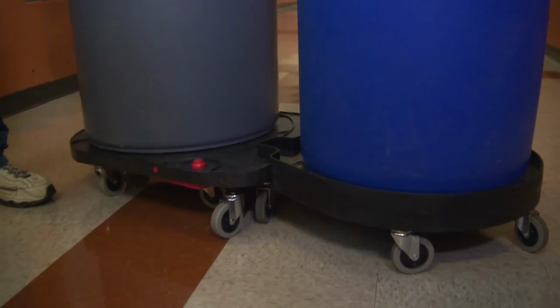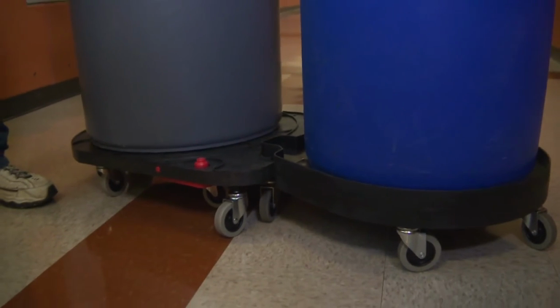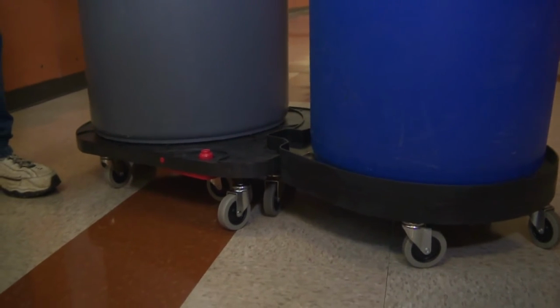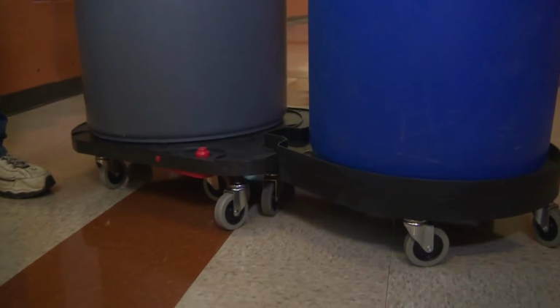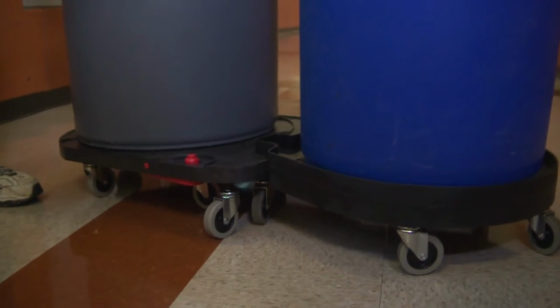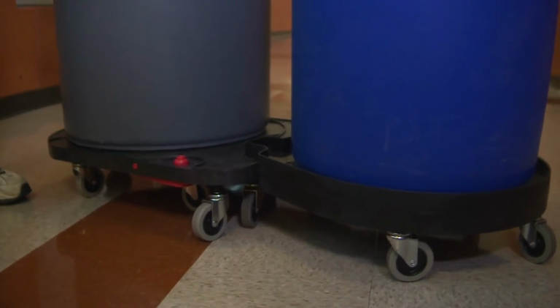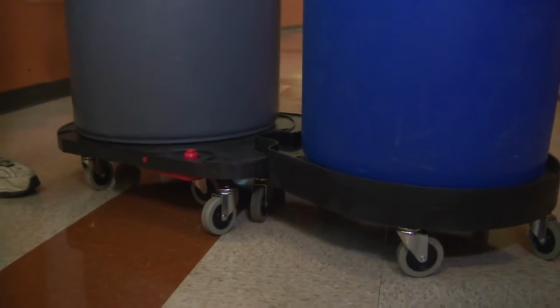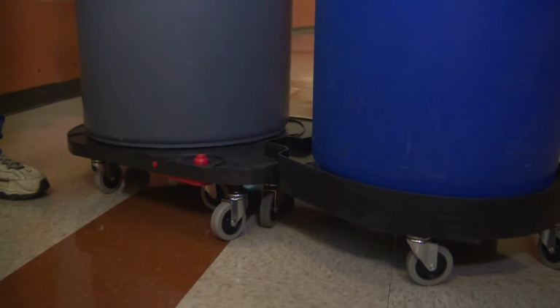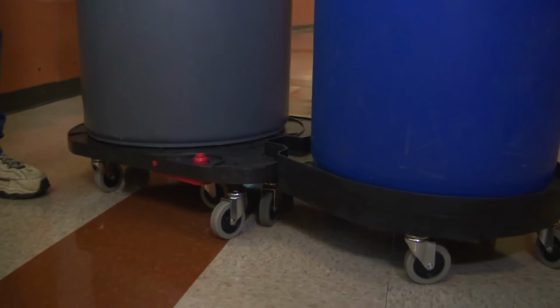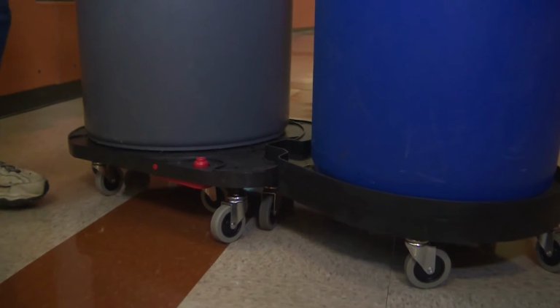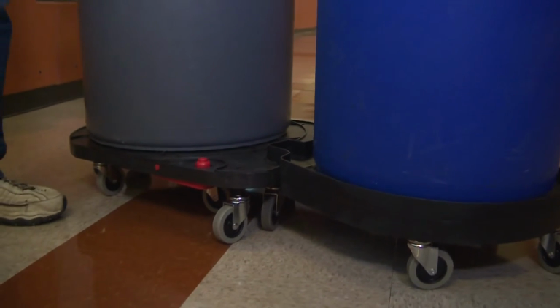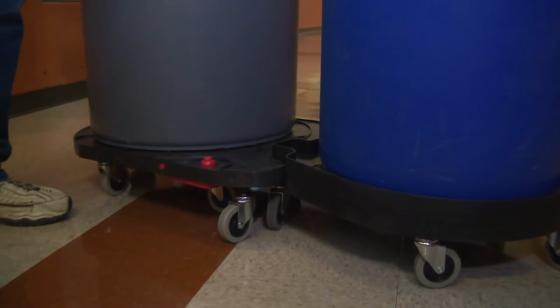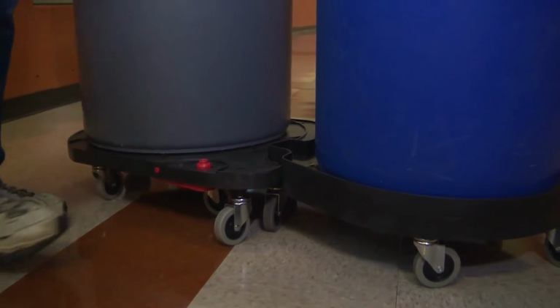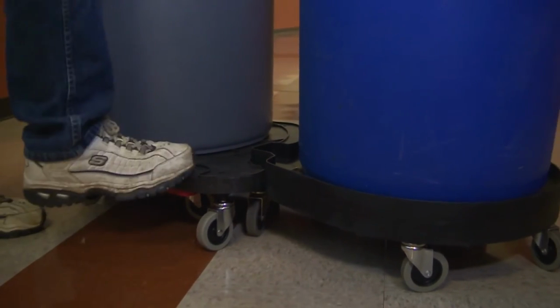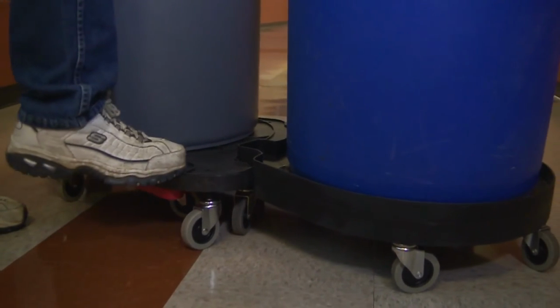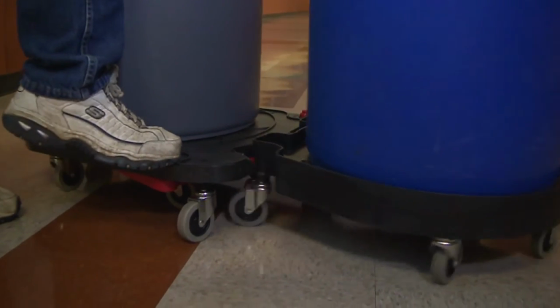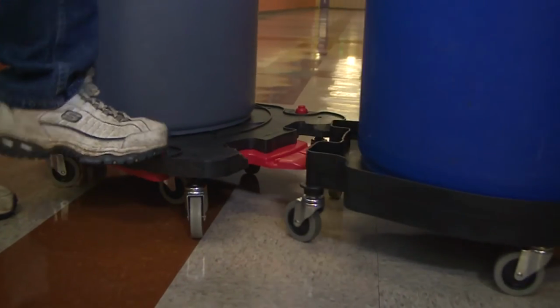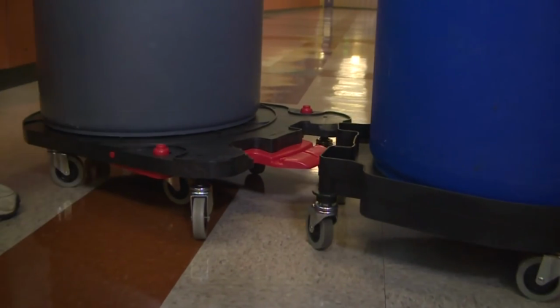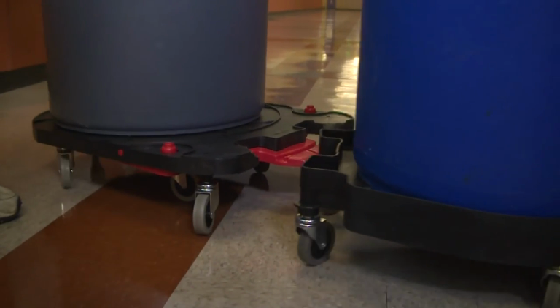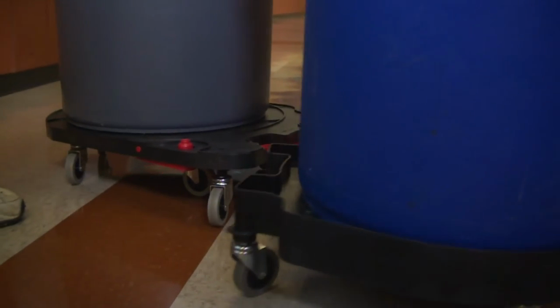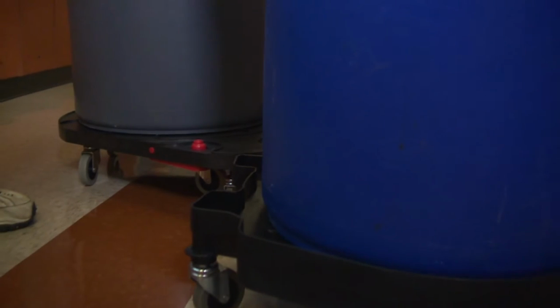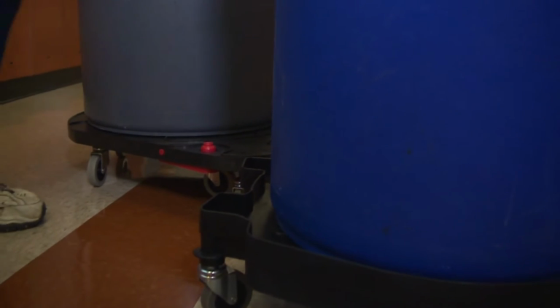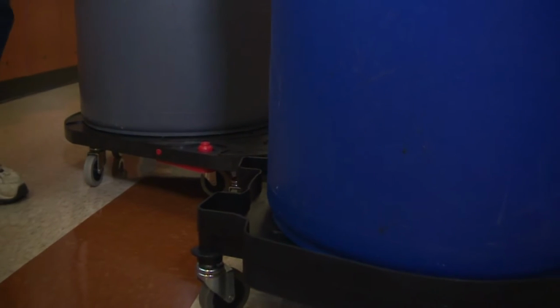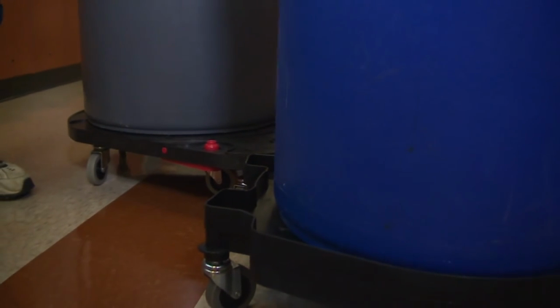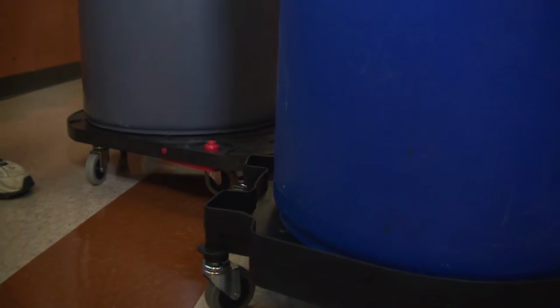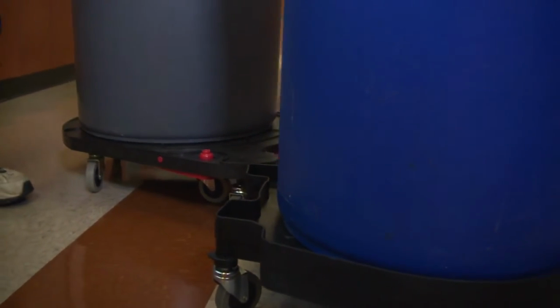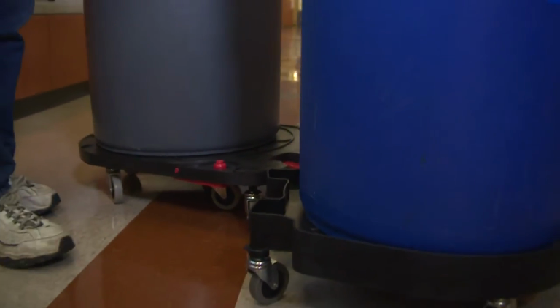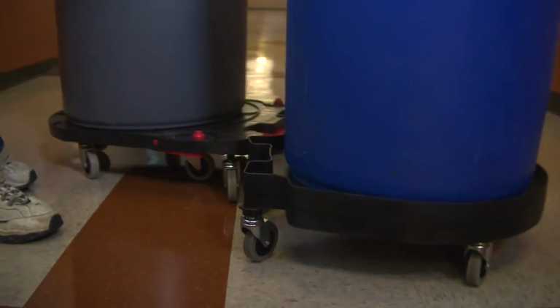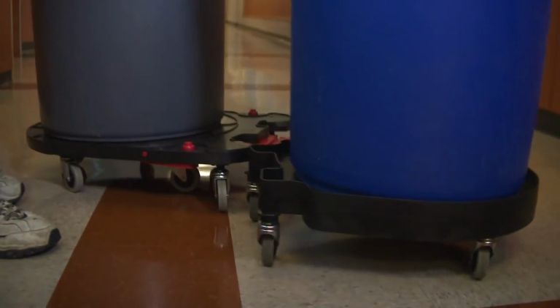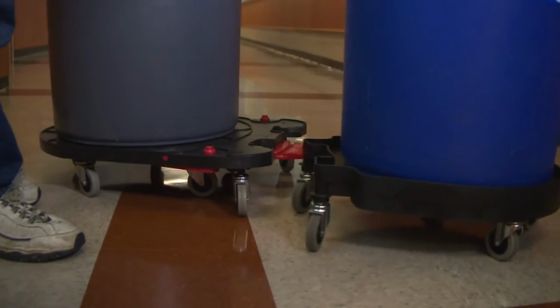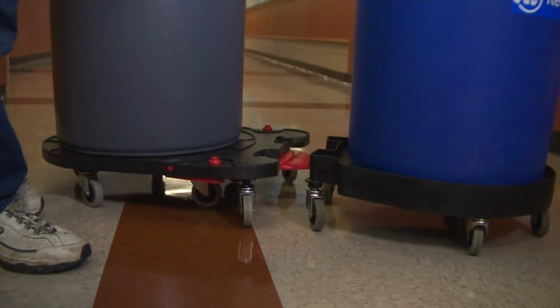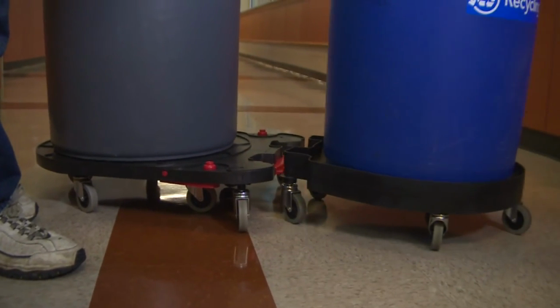On the tandem dollies you can use them hooked together, or you can just push the button and release them and take them separately if you would like. They just easily snap back together.